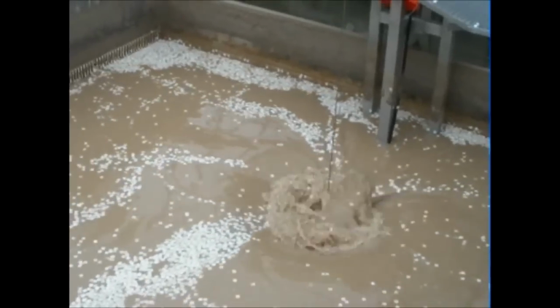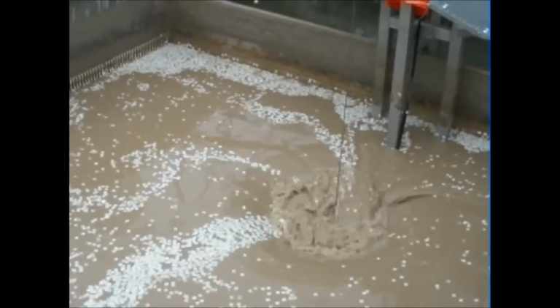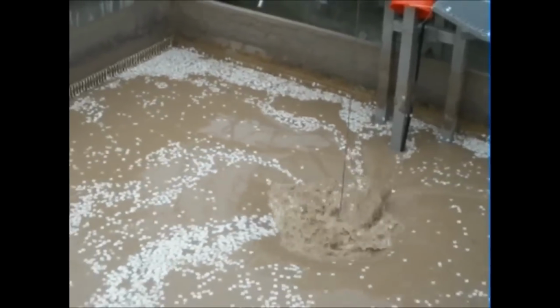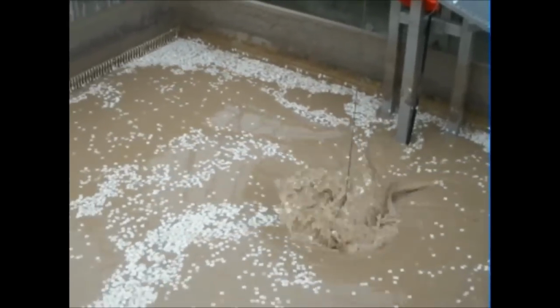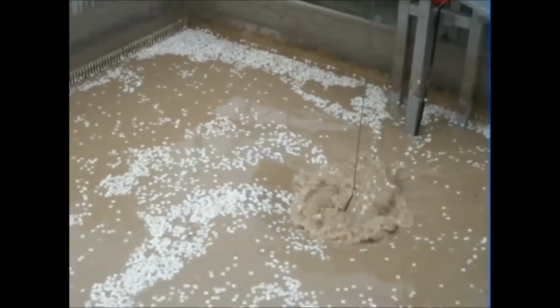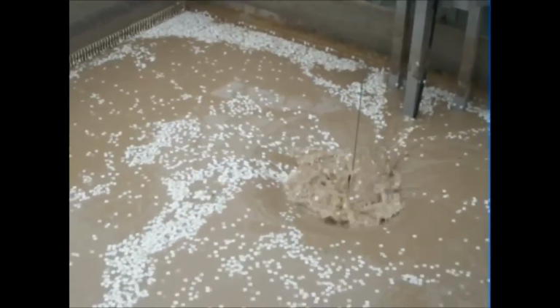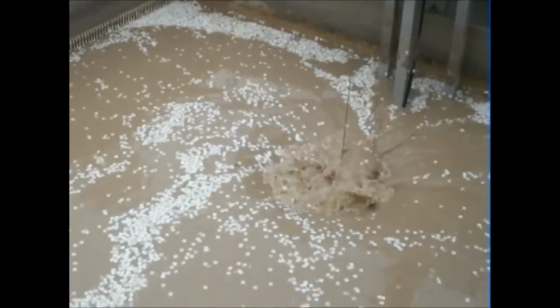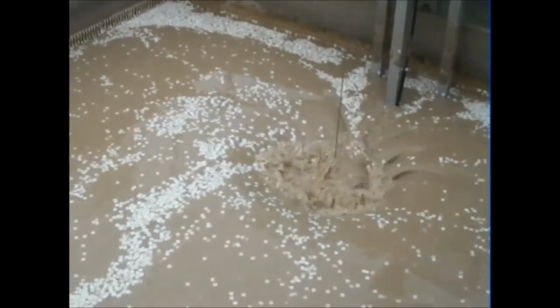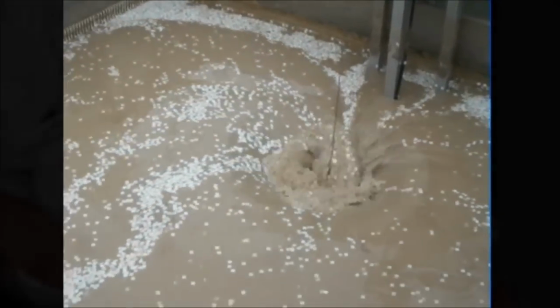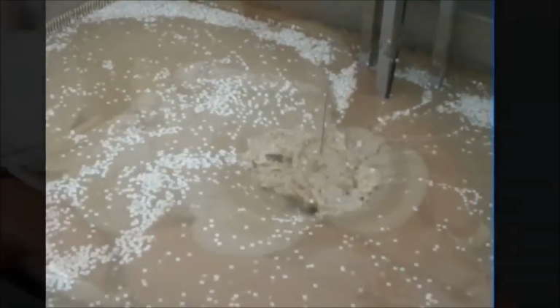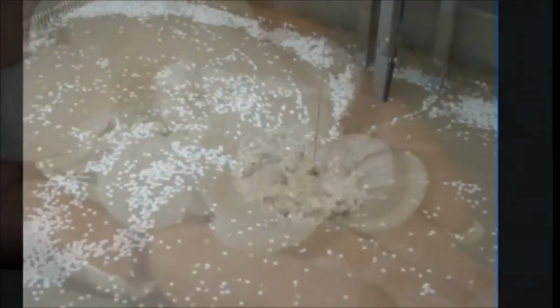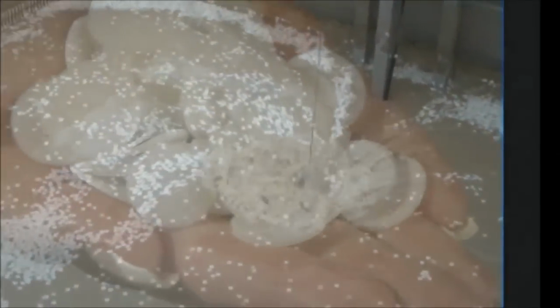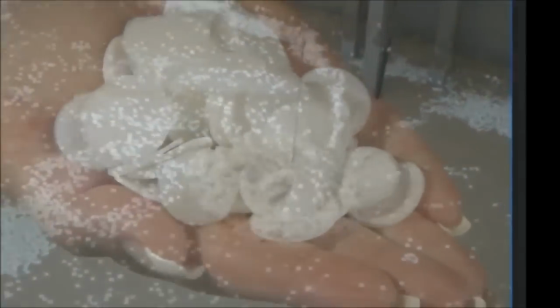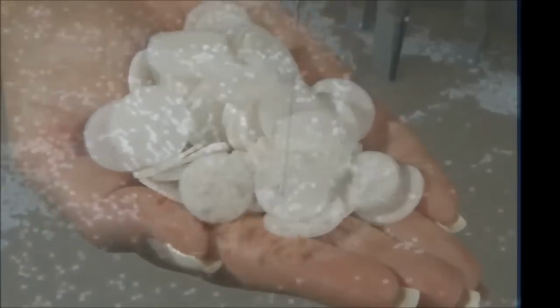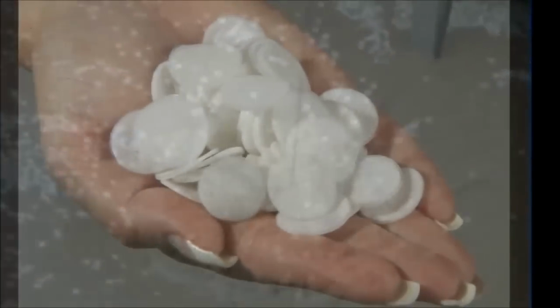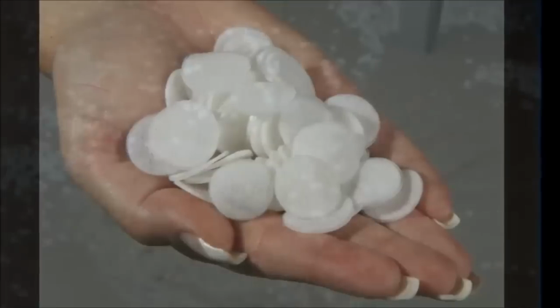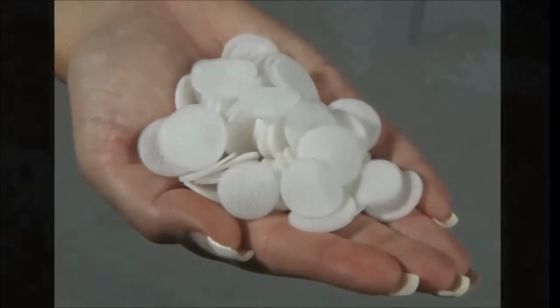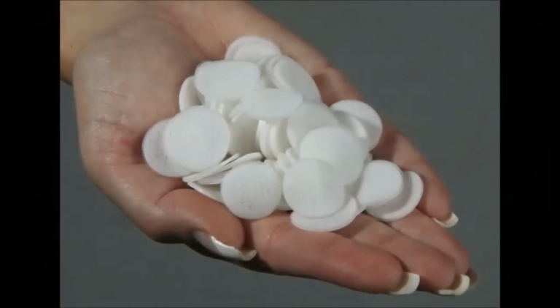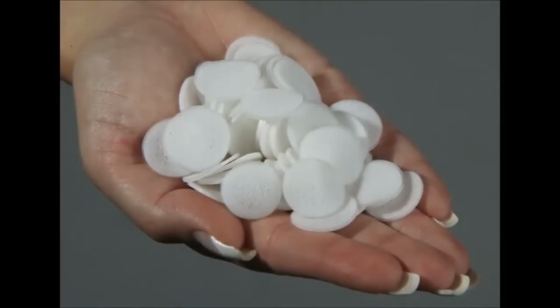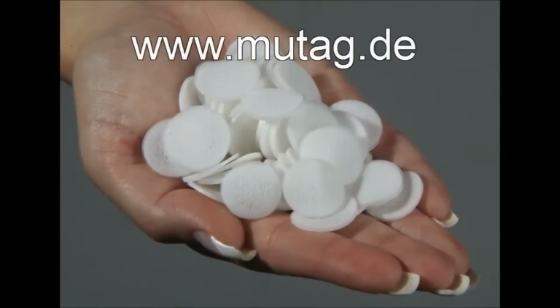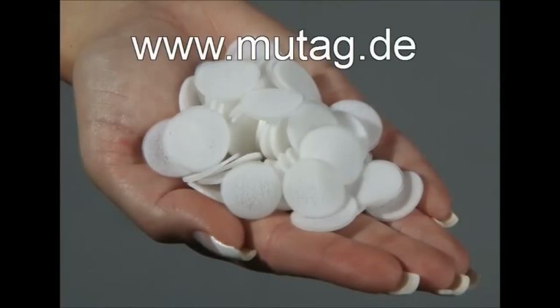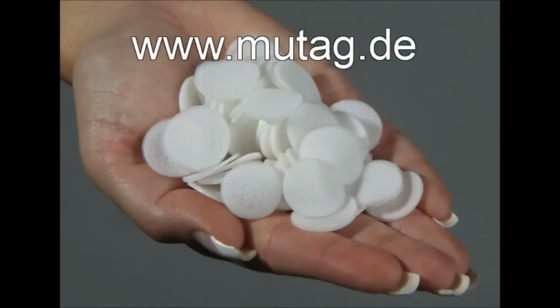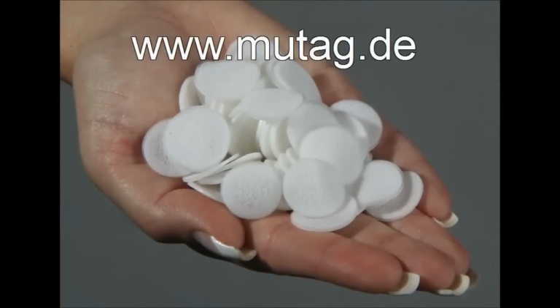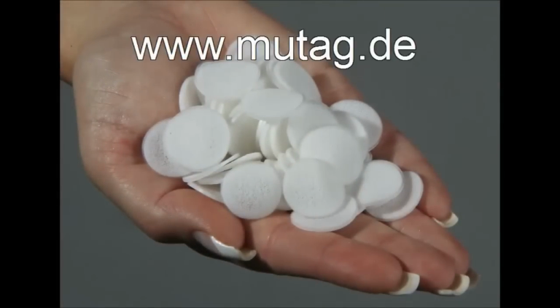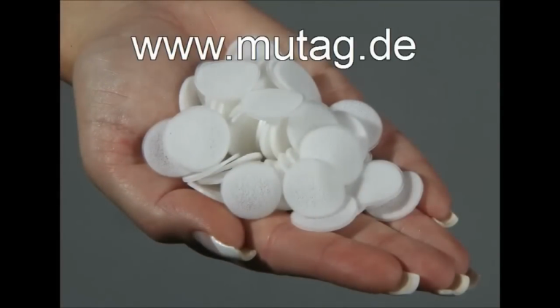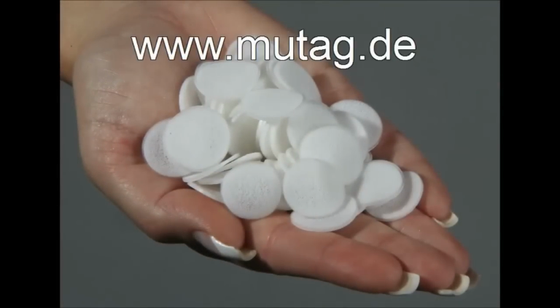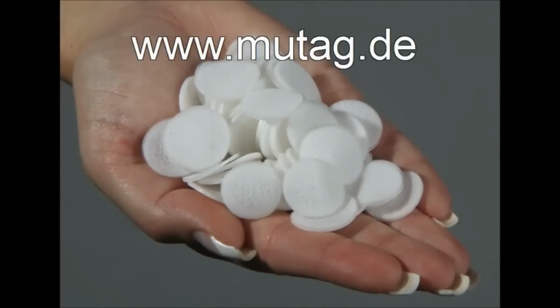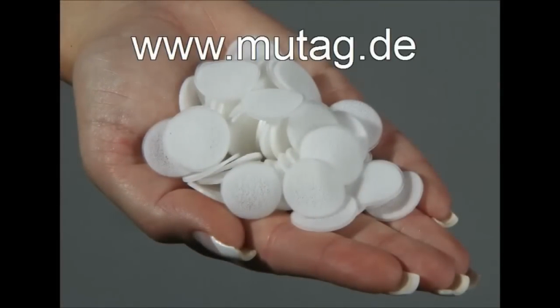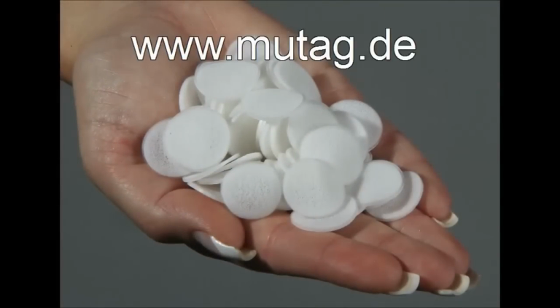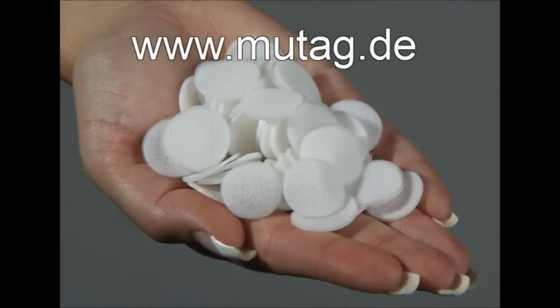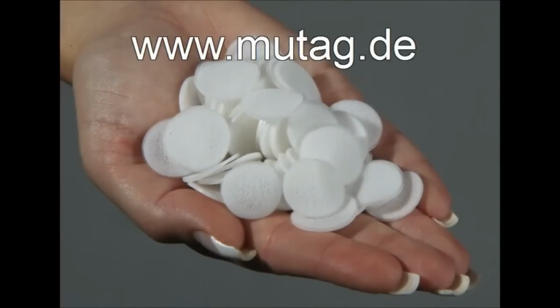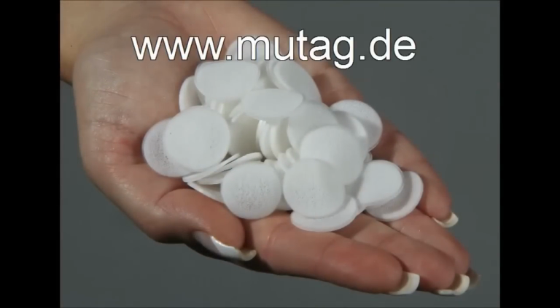Are you interested in learning more about the Mutag Low Energy MVPR? Then visit us at our websites Mutag.de and Mutag-Biochip.de.